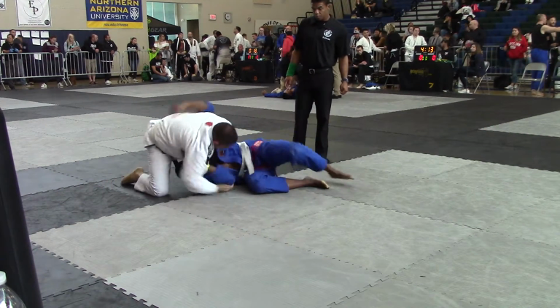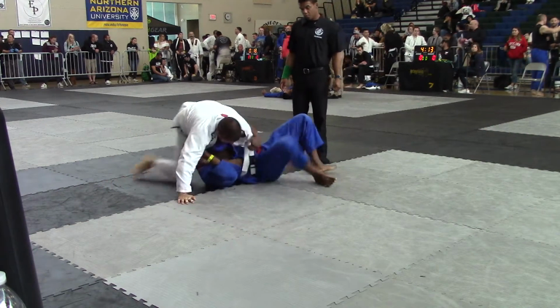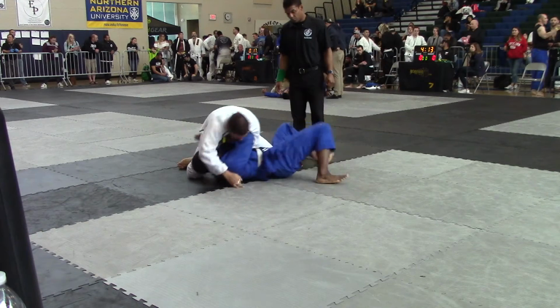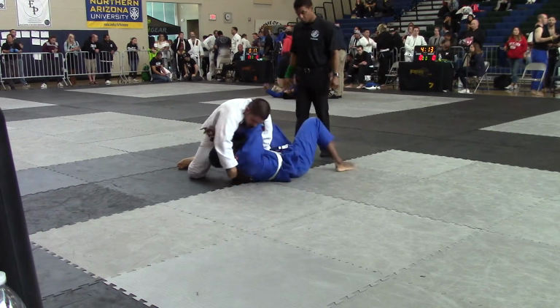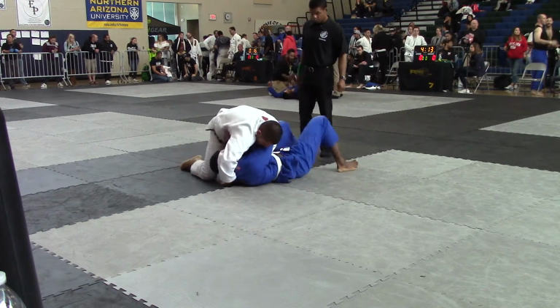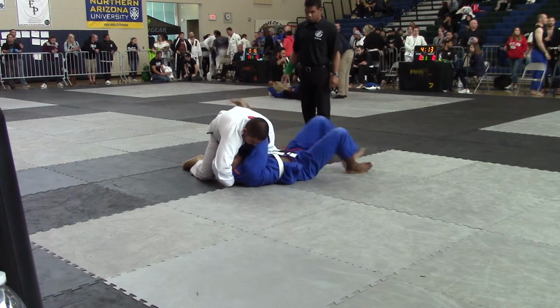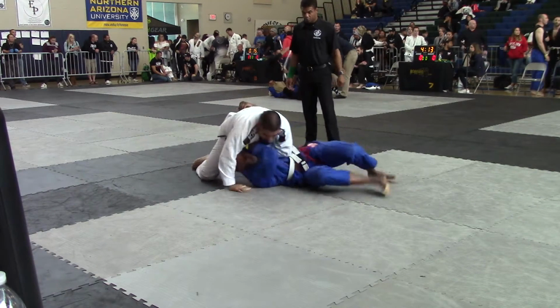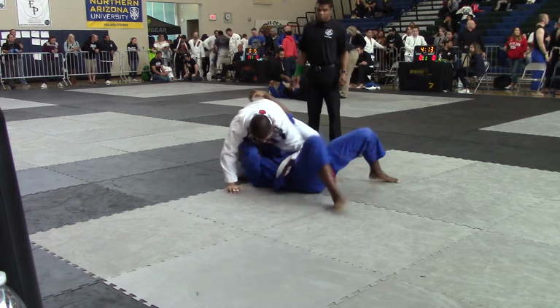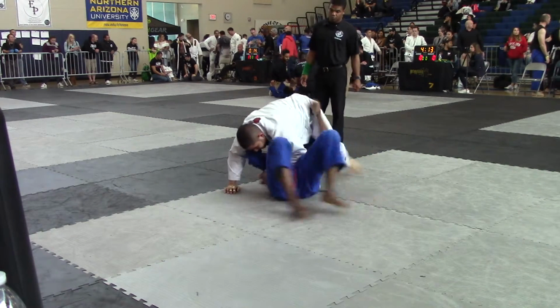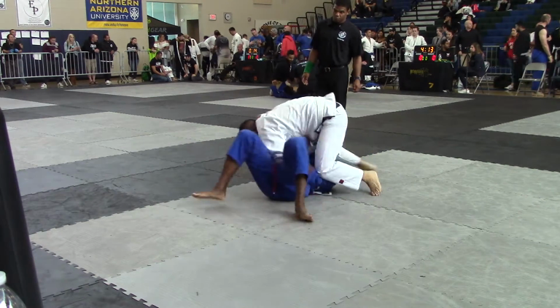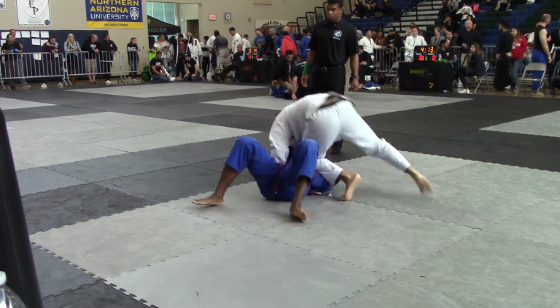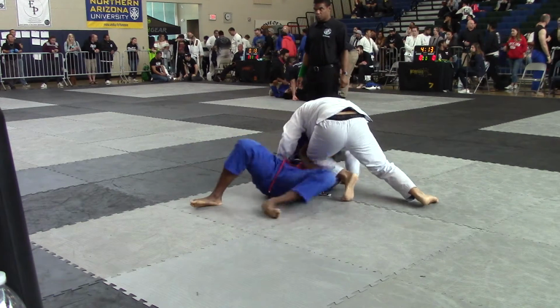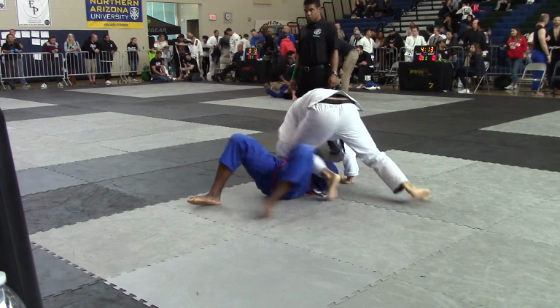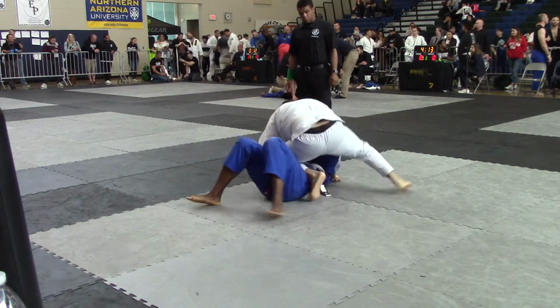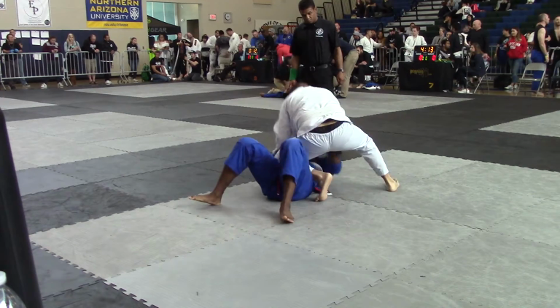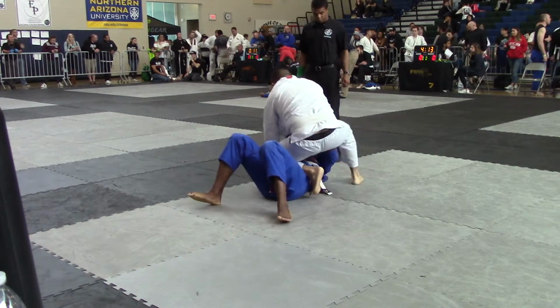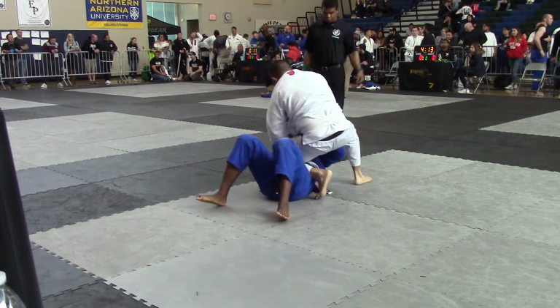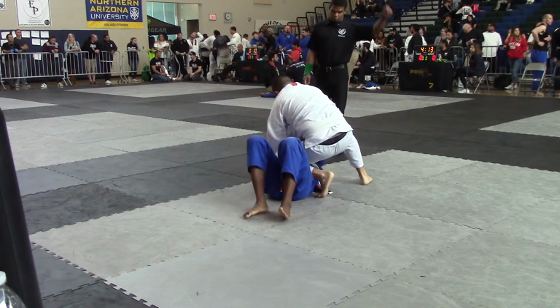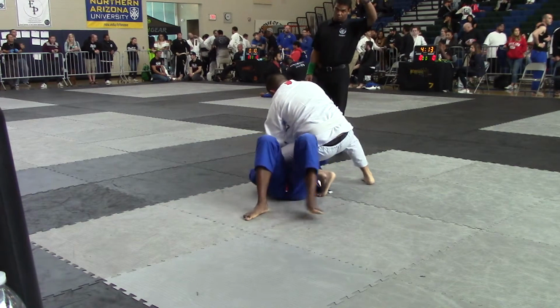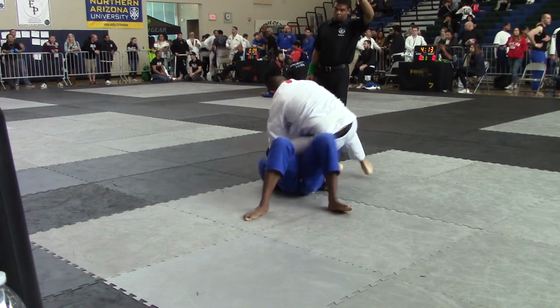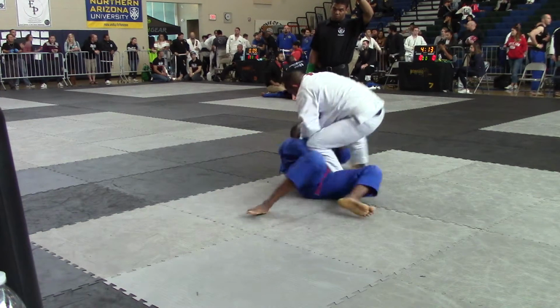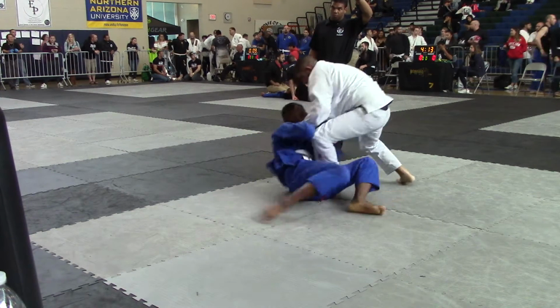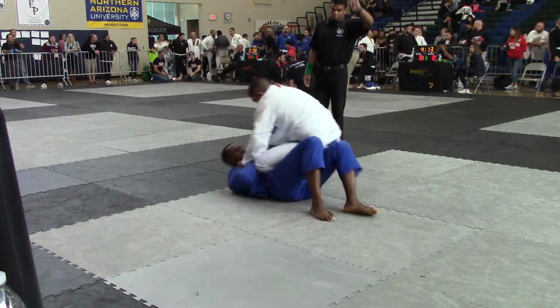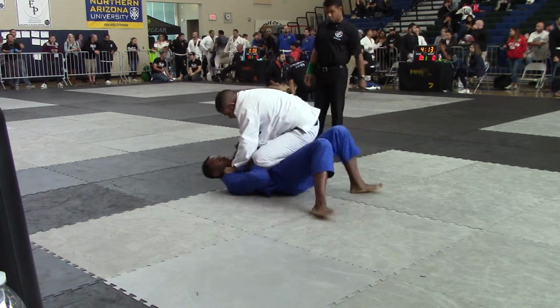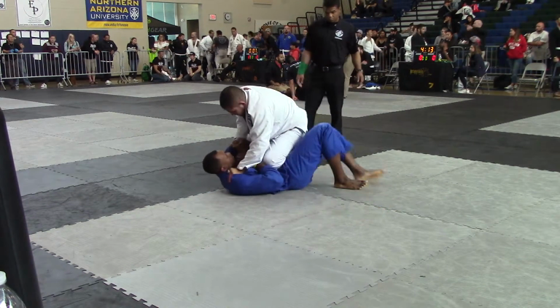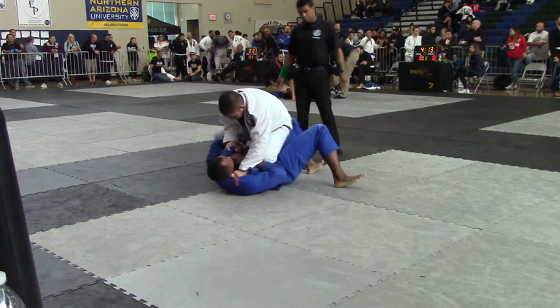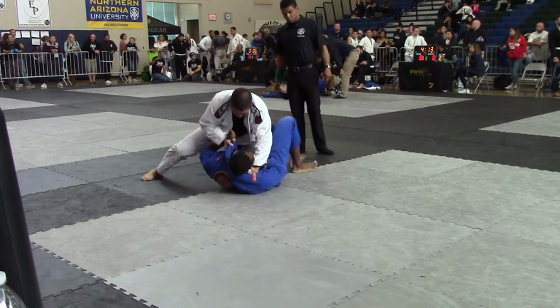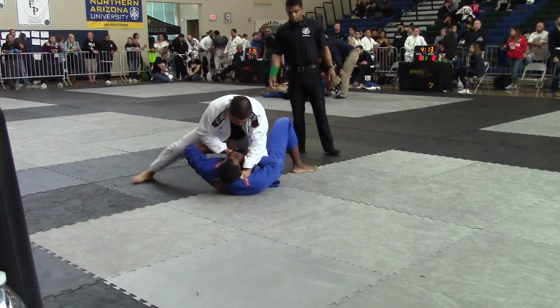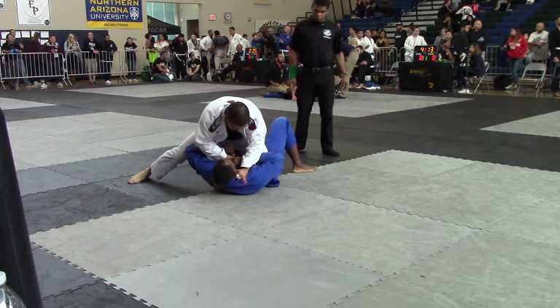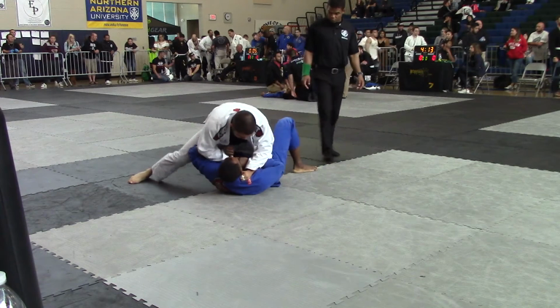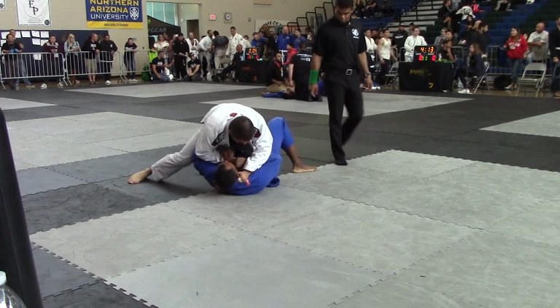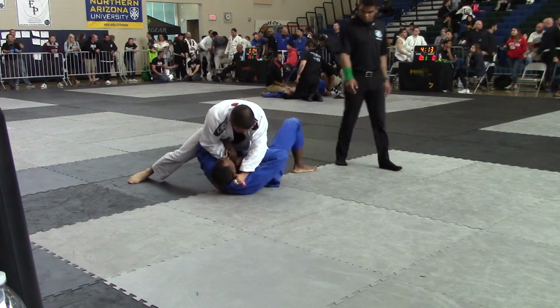There you go. Stay low, Rose. Stay low. Stay low. Switch your grips. Nice. There's the arm bar right there. Keep that knee on belly pressure. He pops his arm out like that again, you take it.